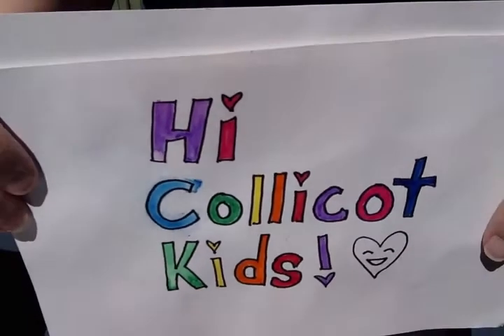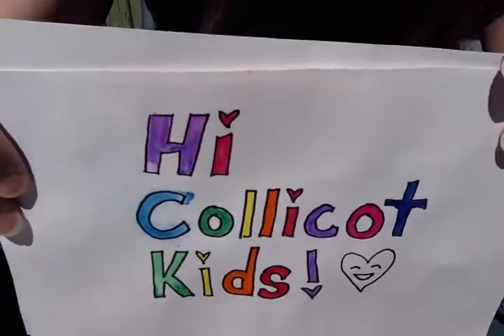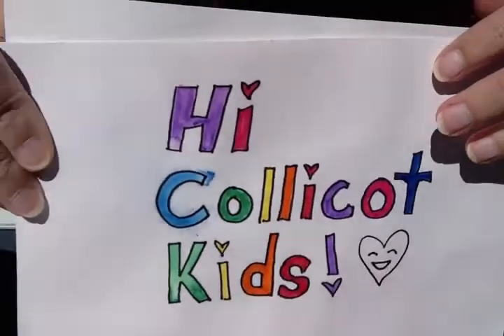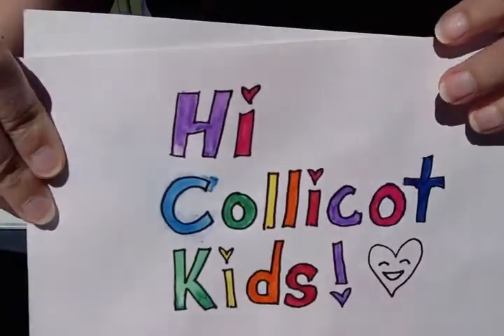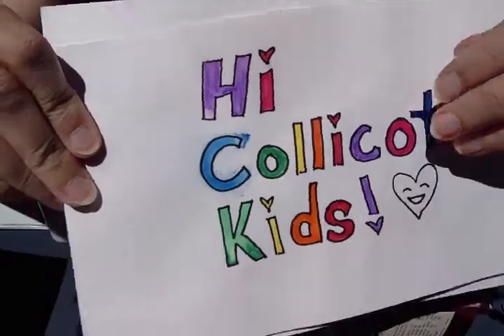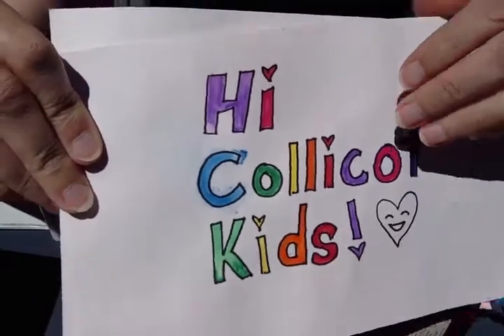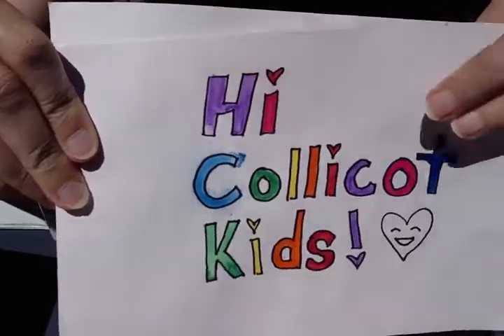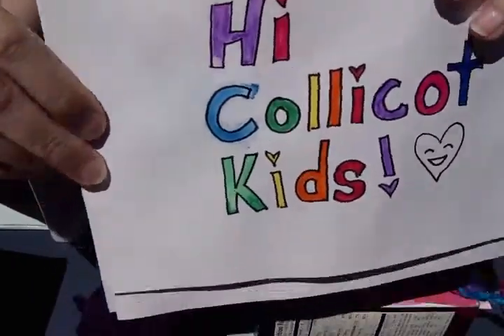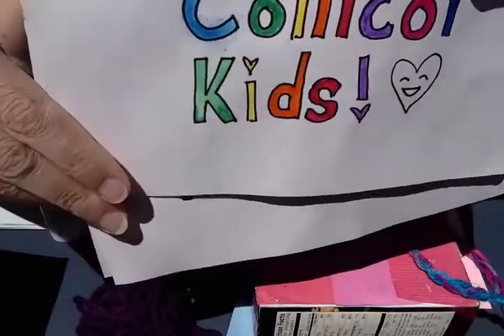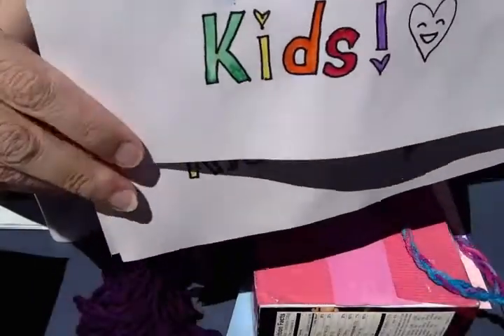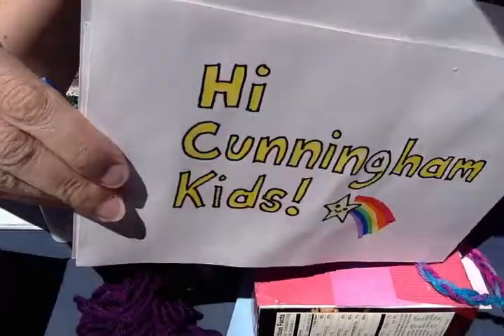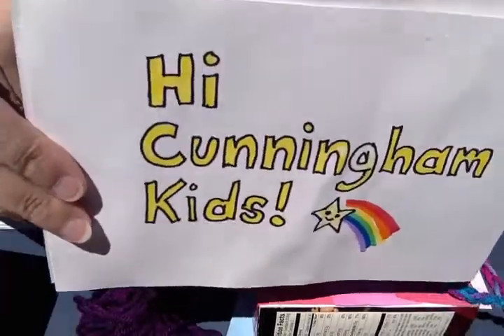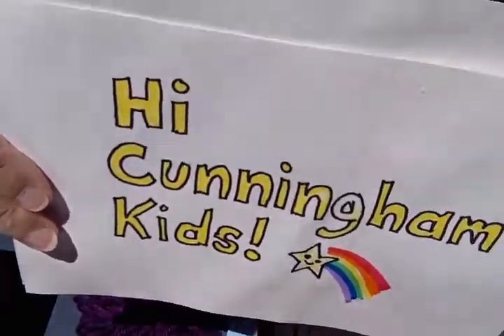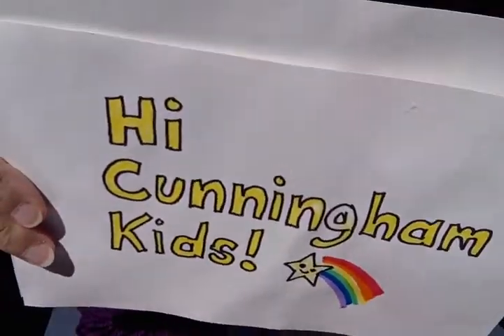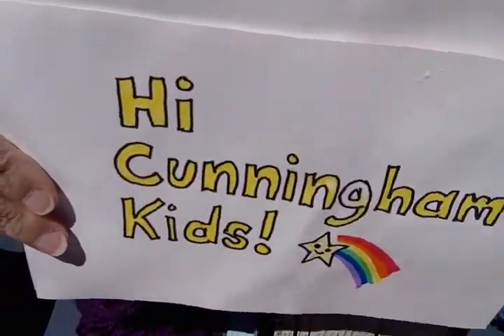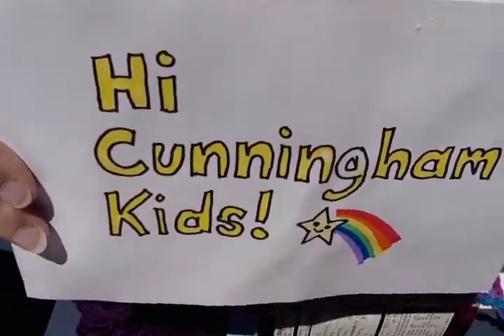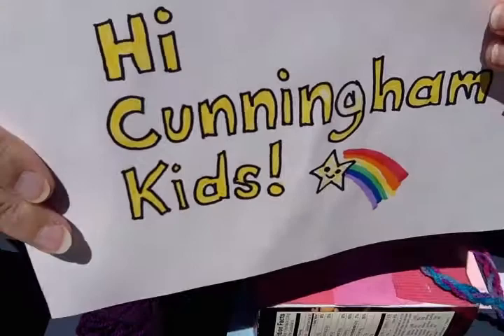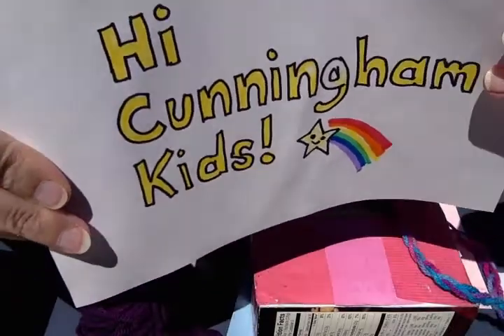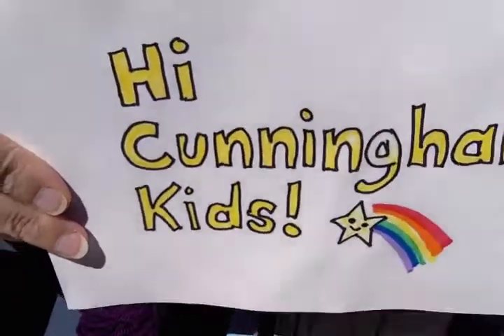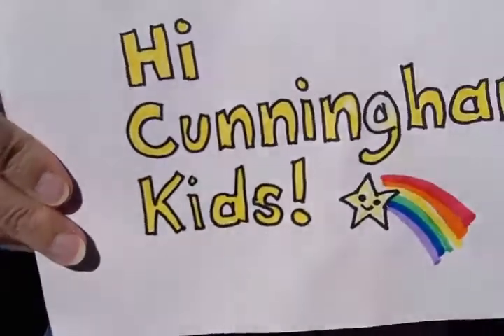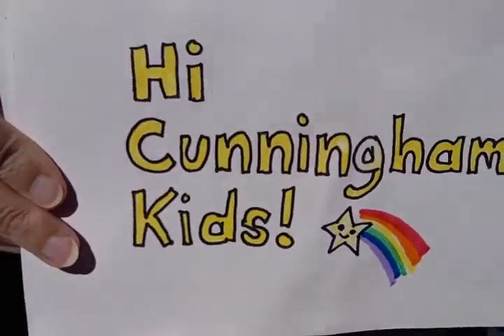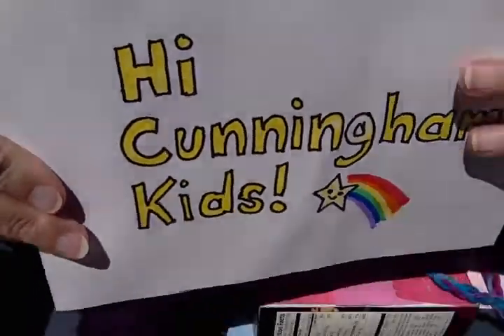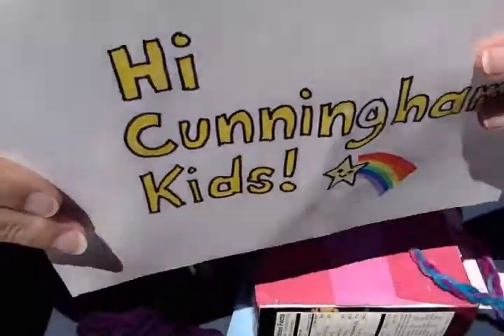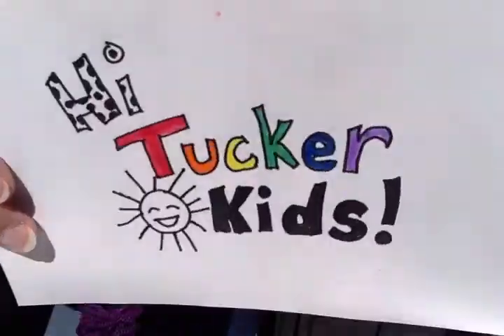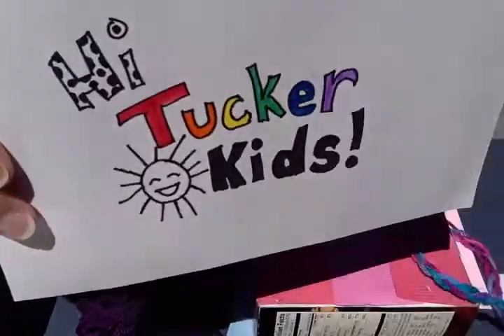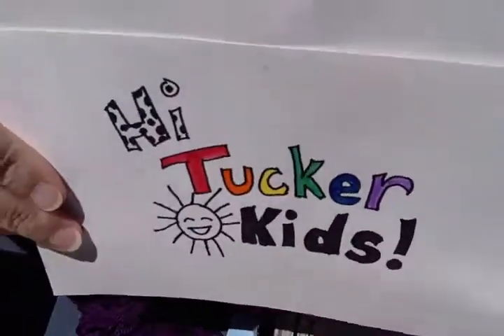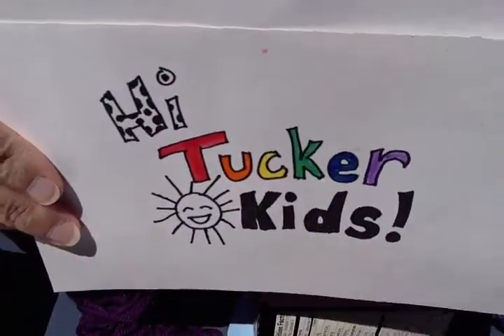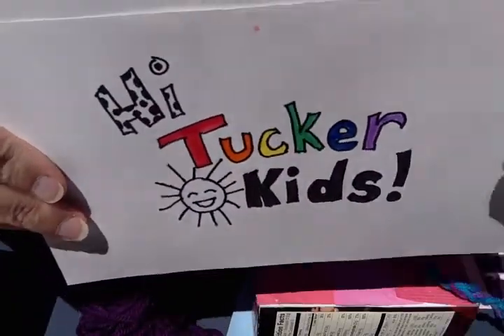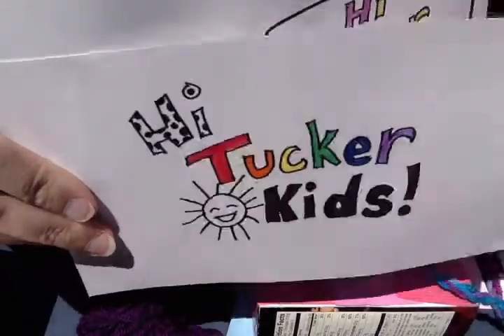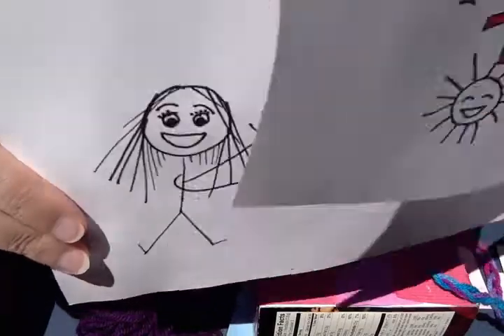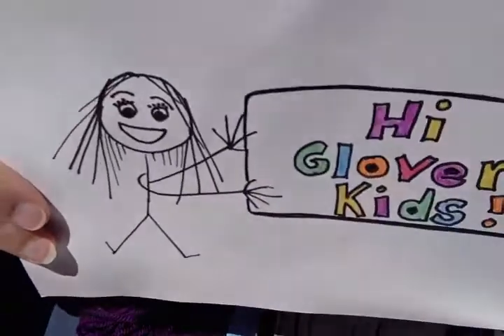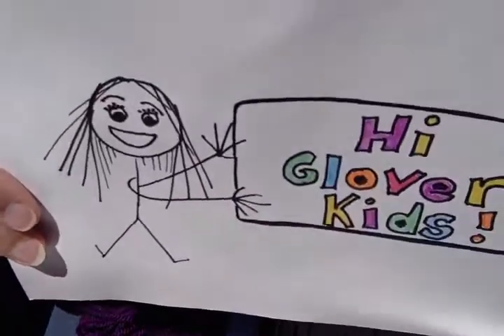Hi Collie Cot Kids! Hi Cunningham Kids! Hi Tucker Kids! Hi Glover Kids!